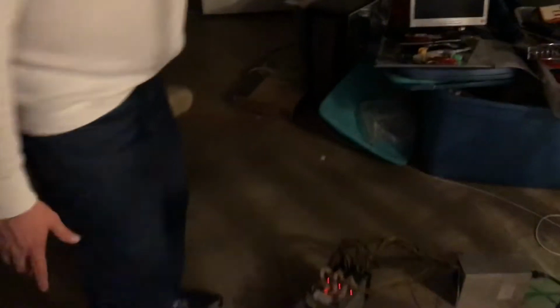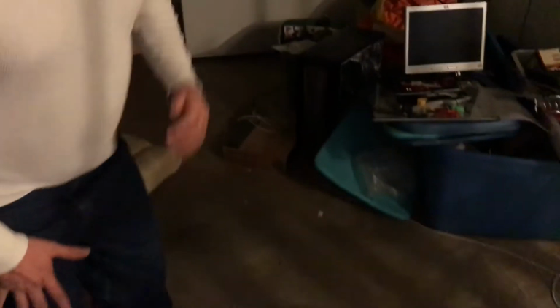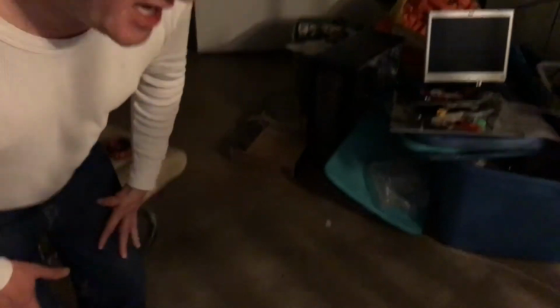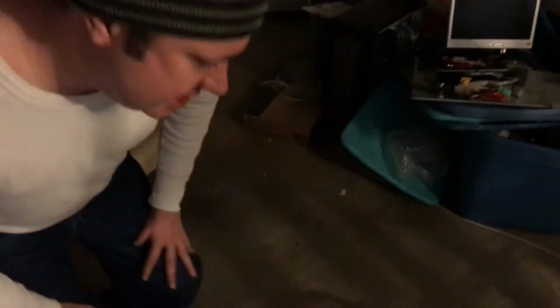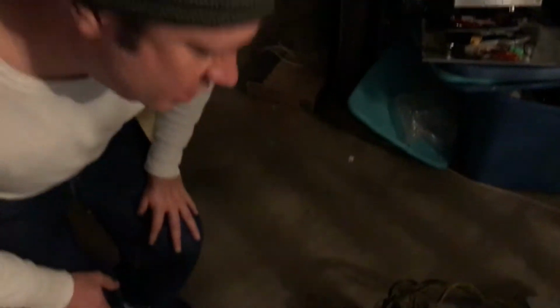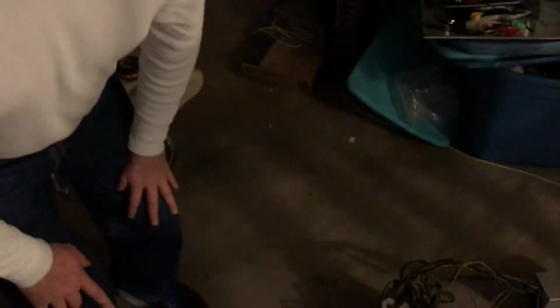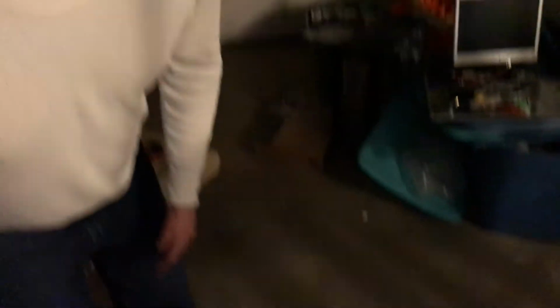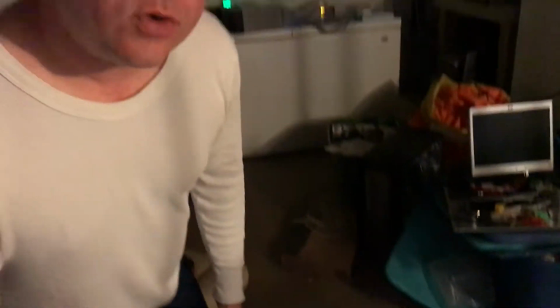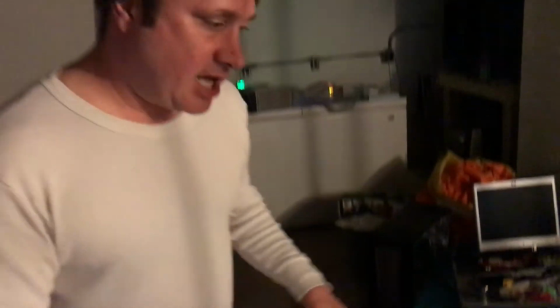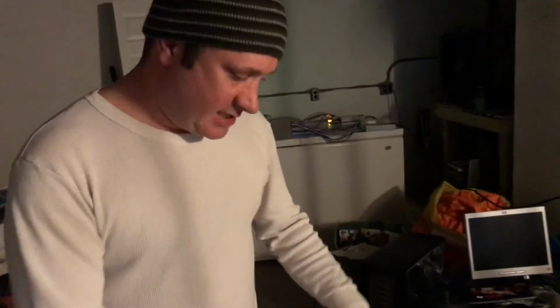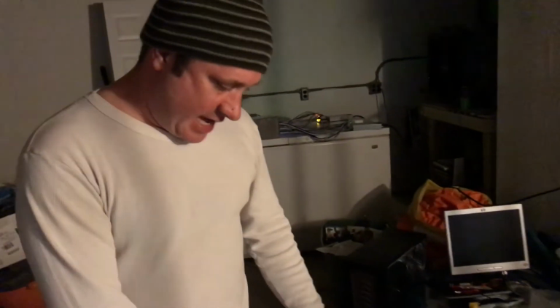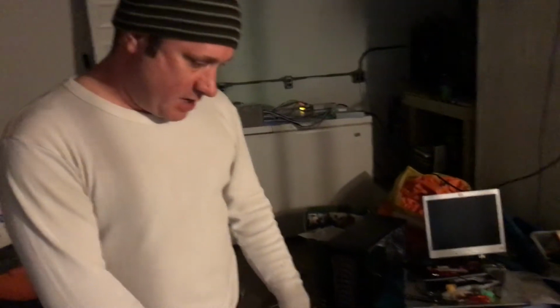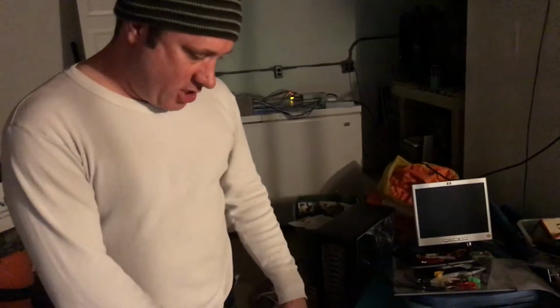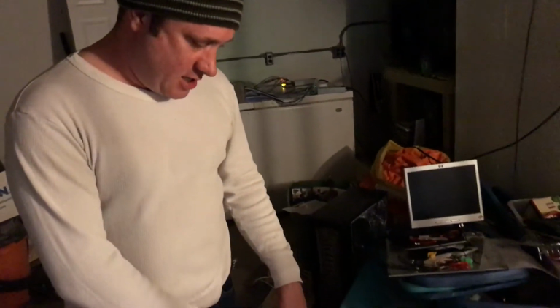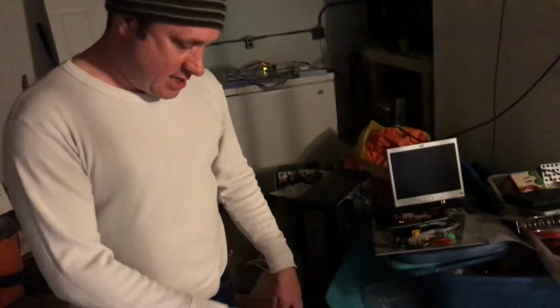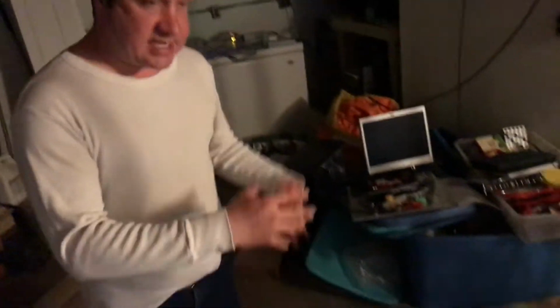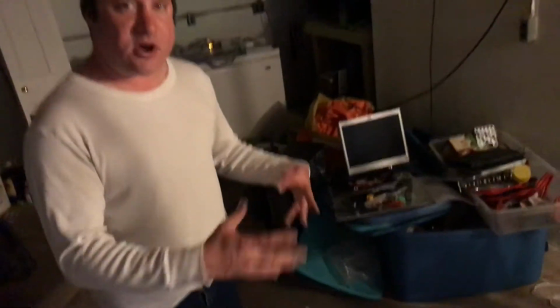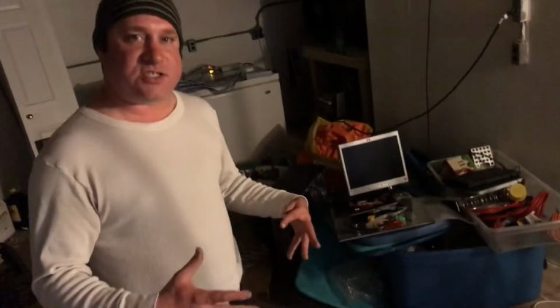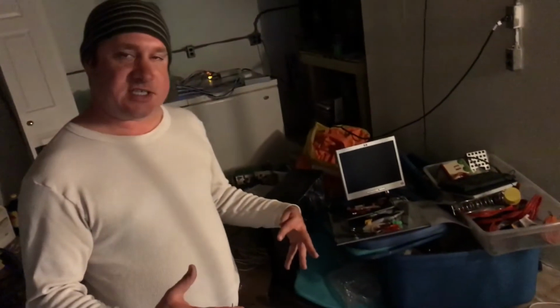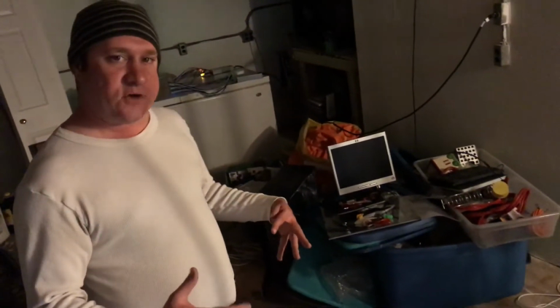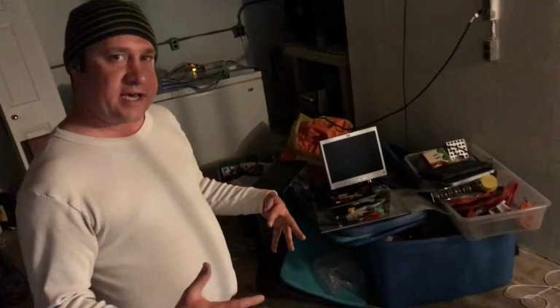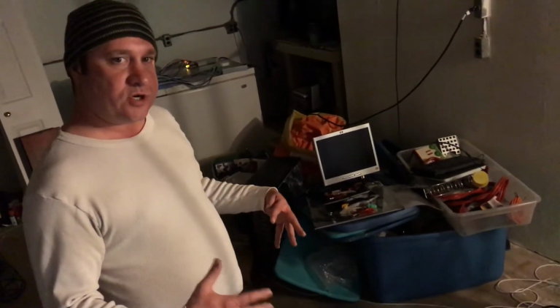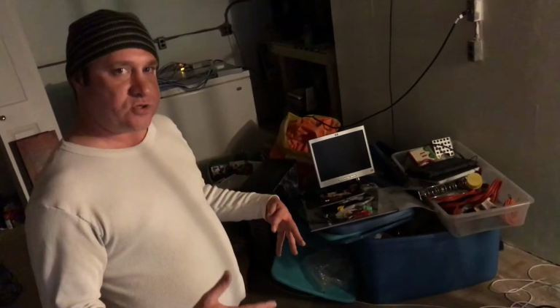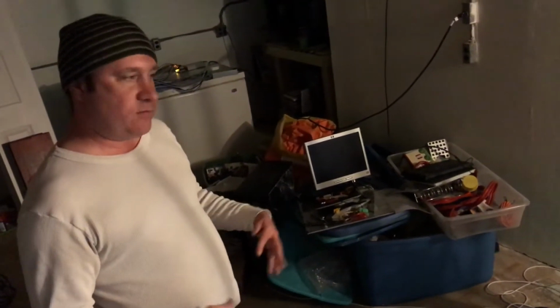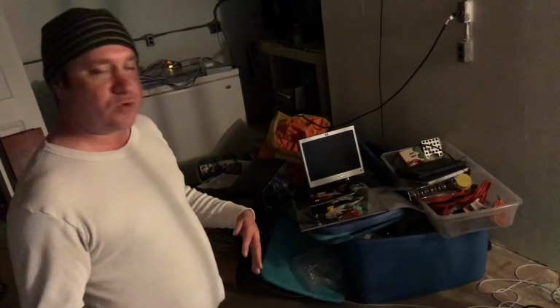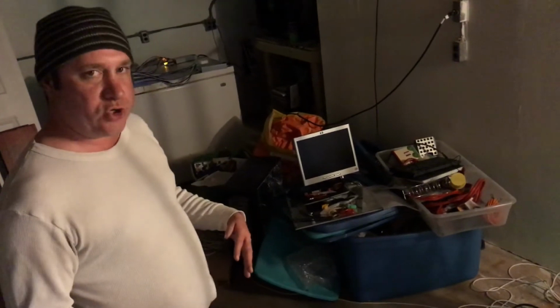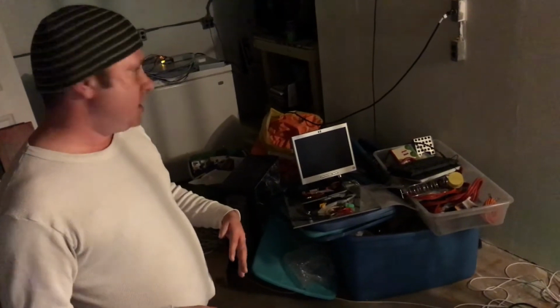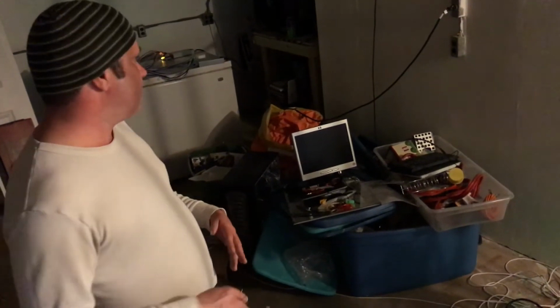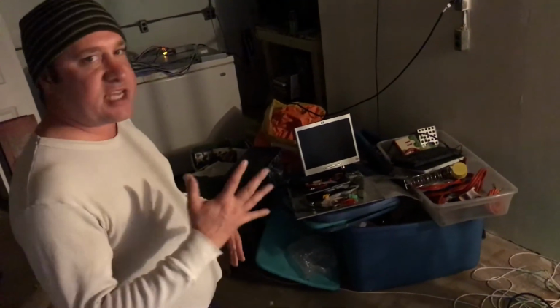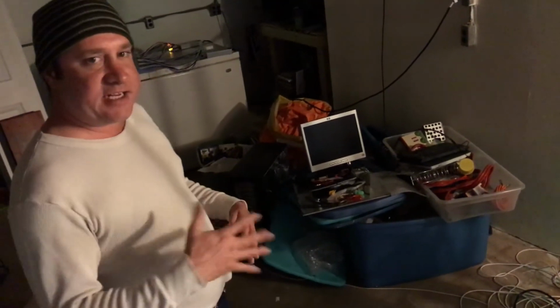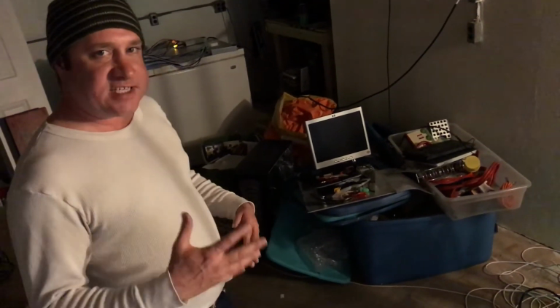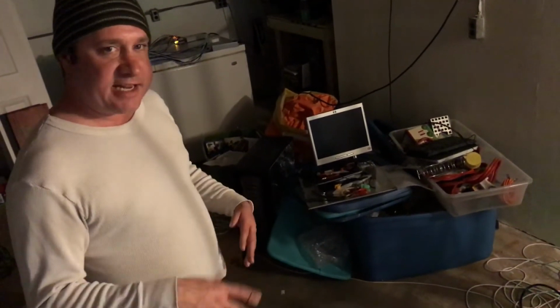So I went in and tried to log into the Antminer here, and it's not allowing me to with the default password and username, which is root/root. So that tells me I need to reset it.